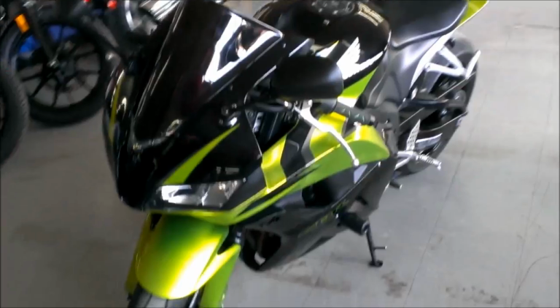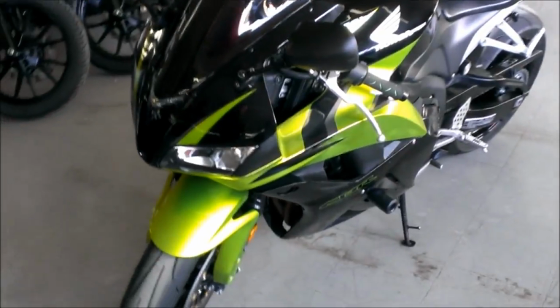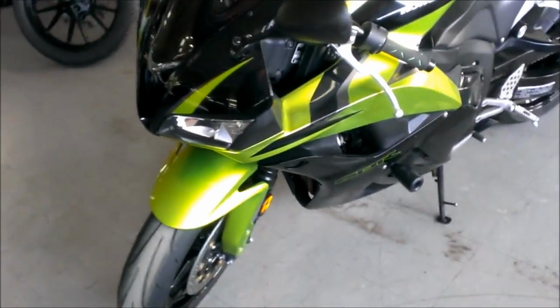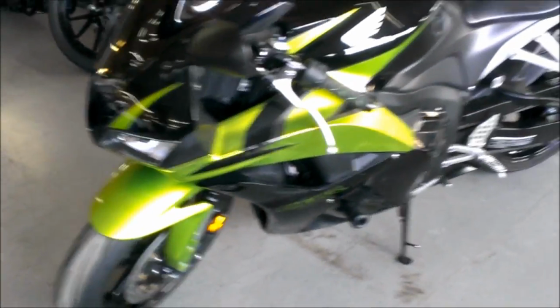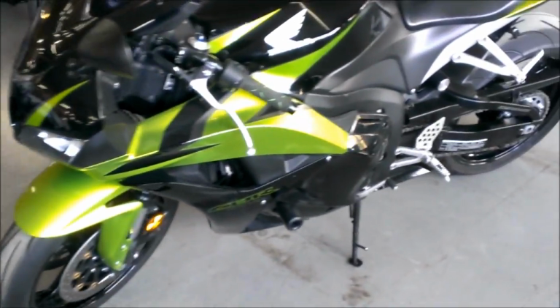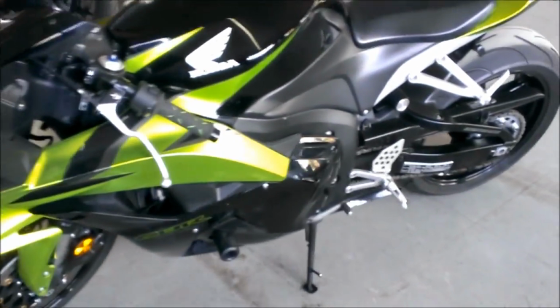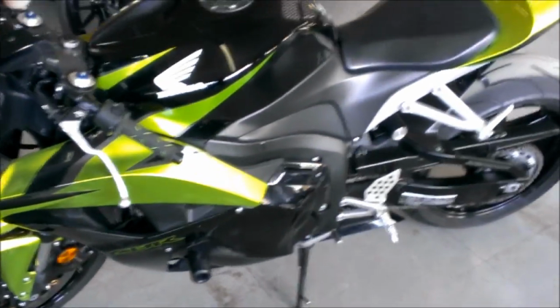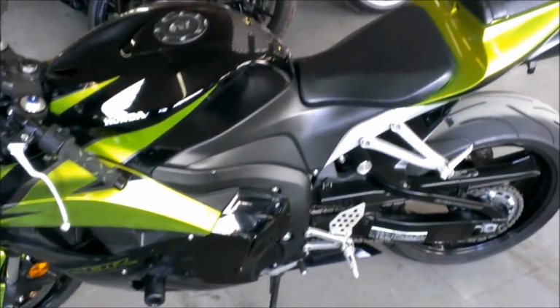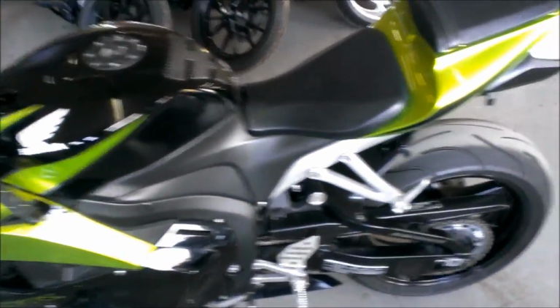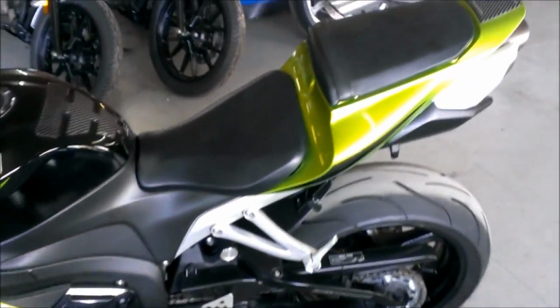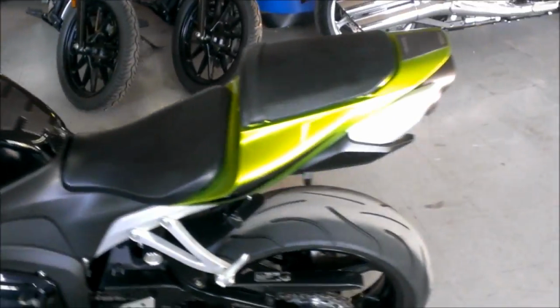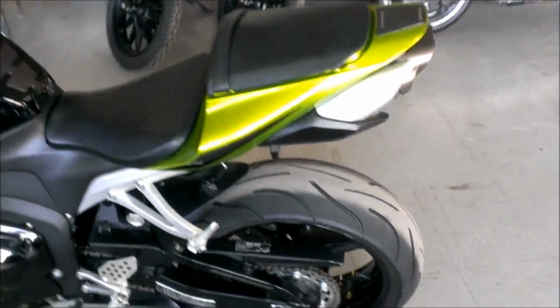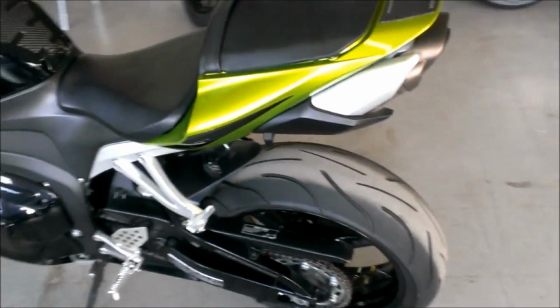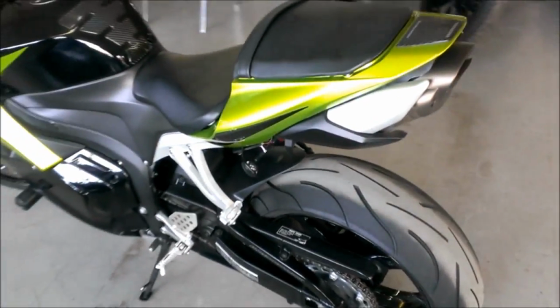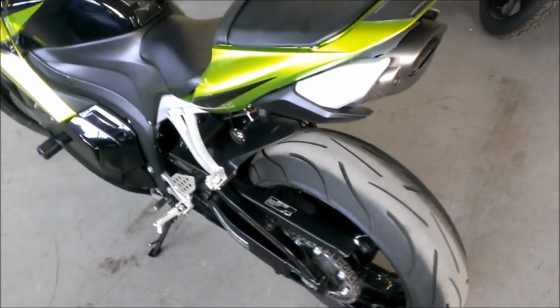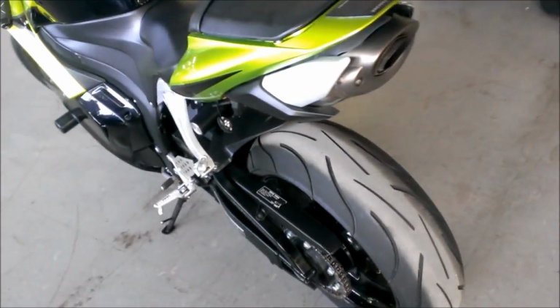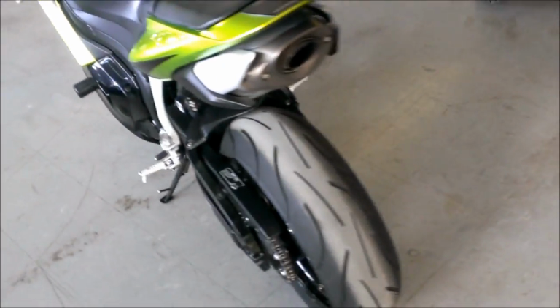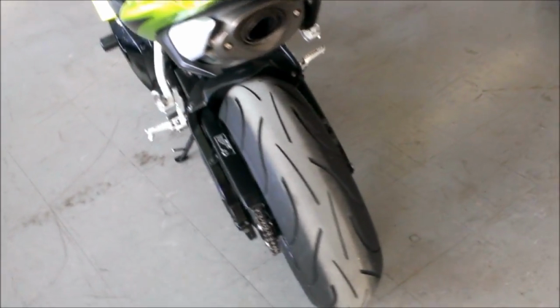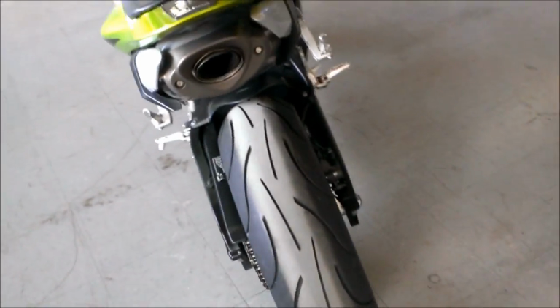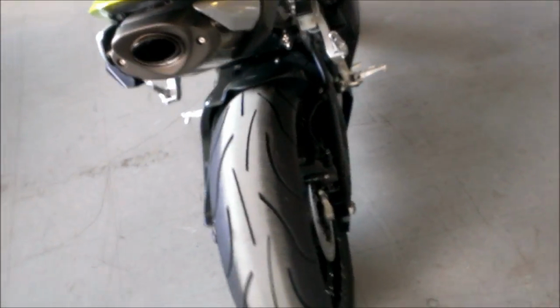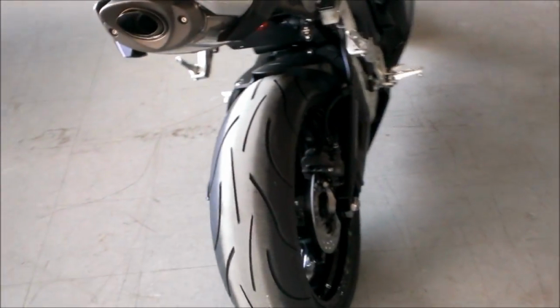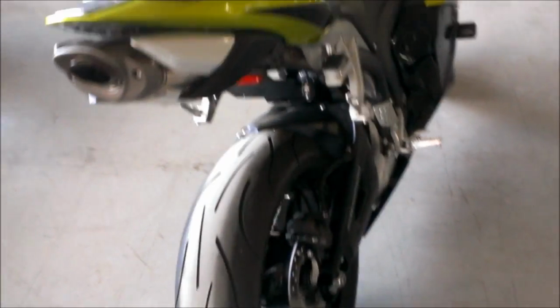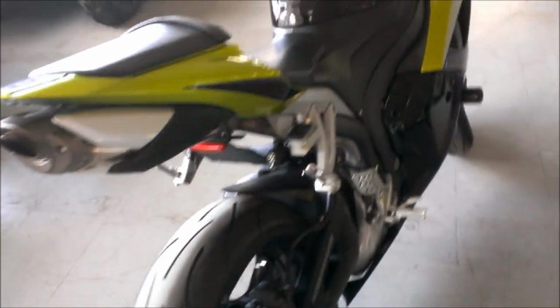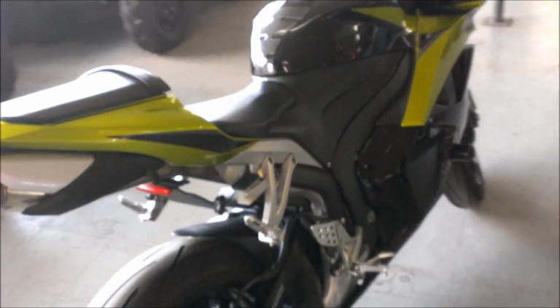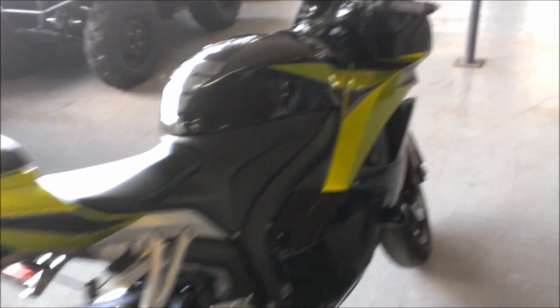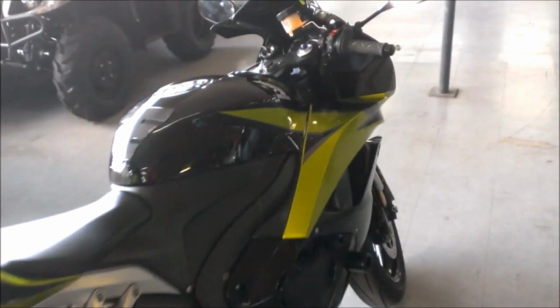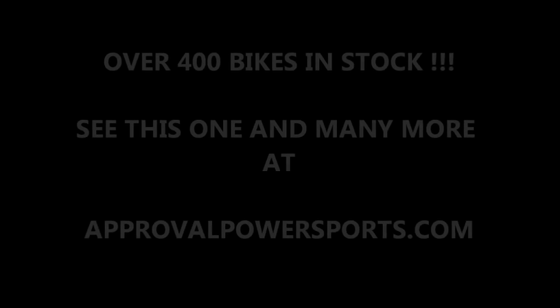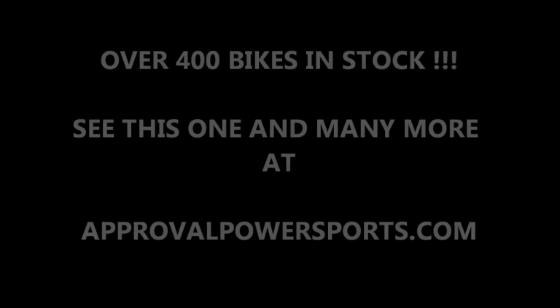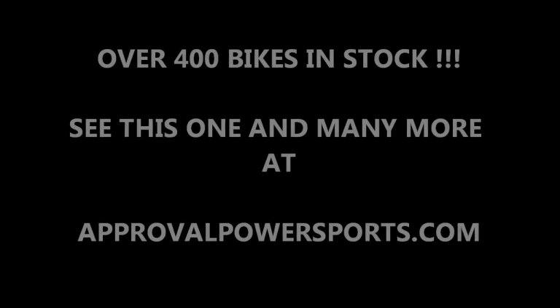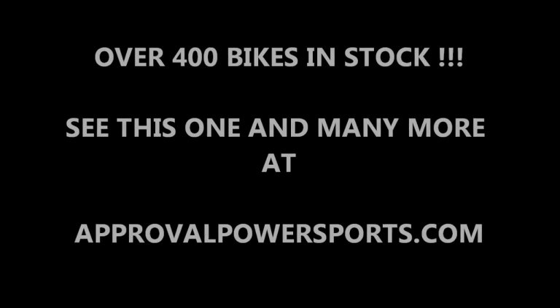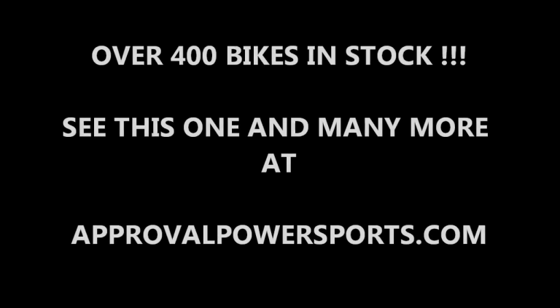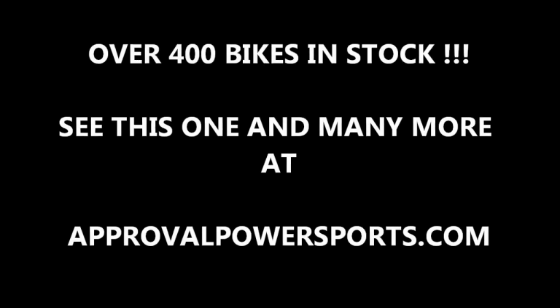This bike's priced to sell at only $75.99. Visit our website, ApprovalPowerSports.com, to view the over 400 plus used bikes we have in stock. Thank you.